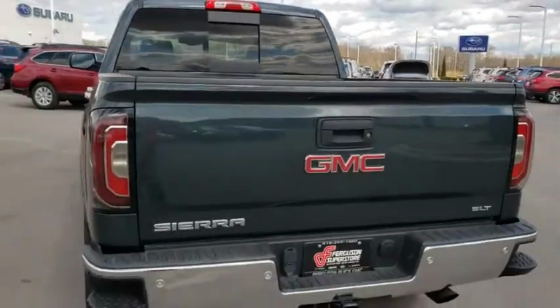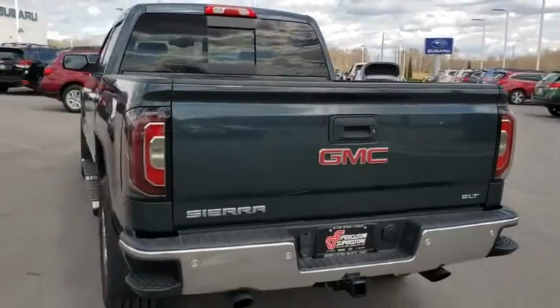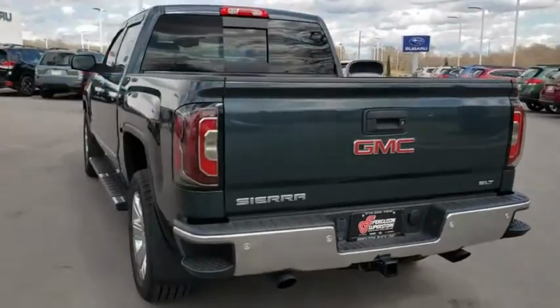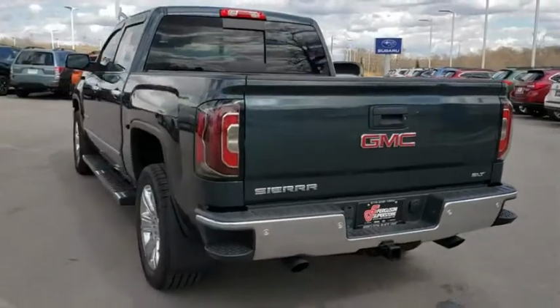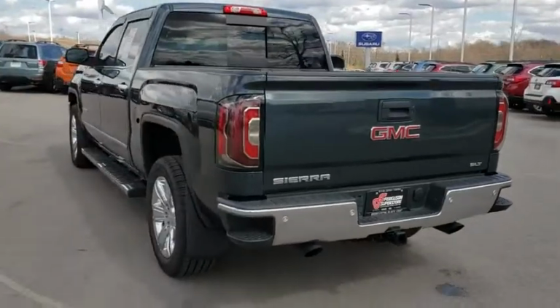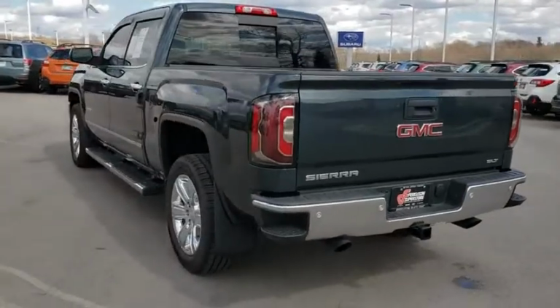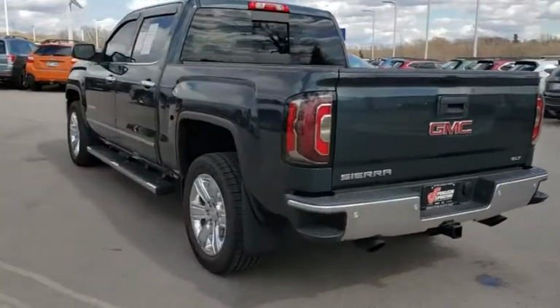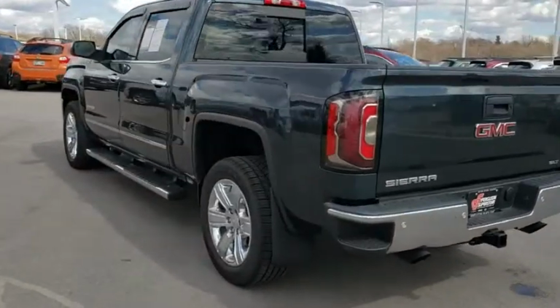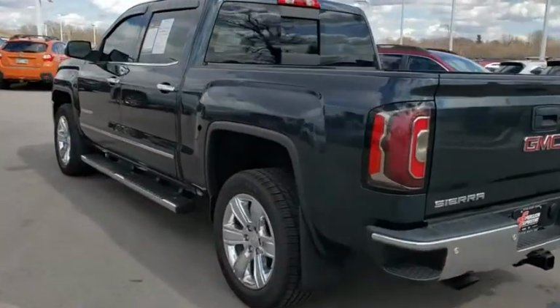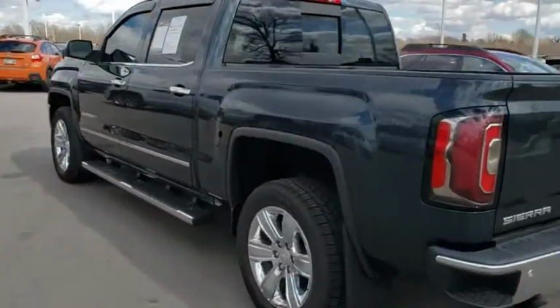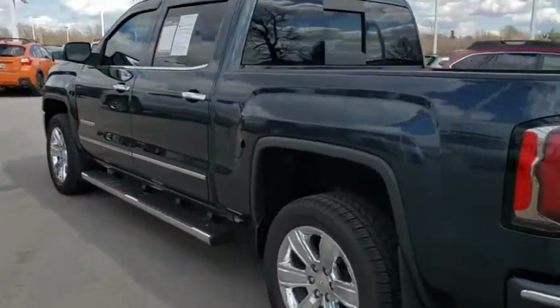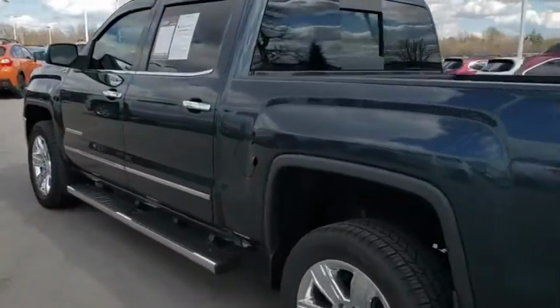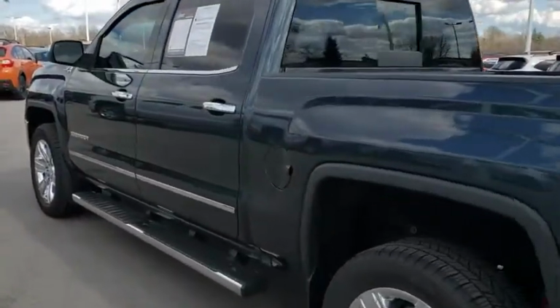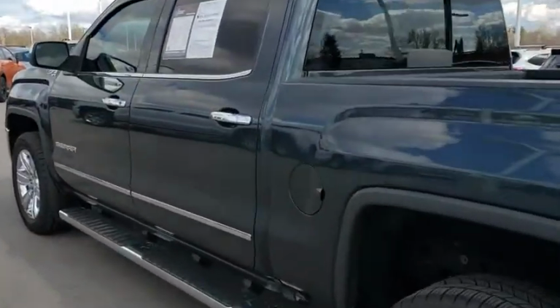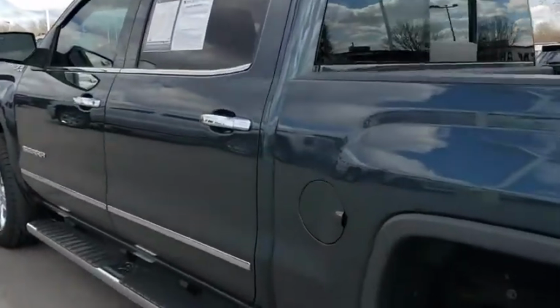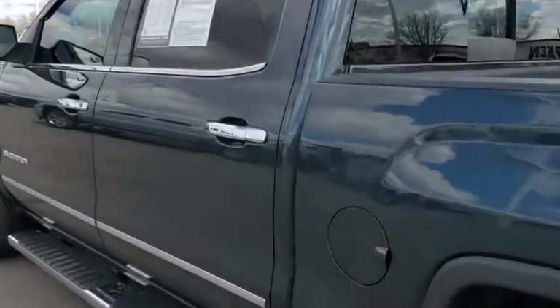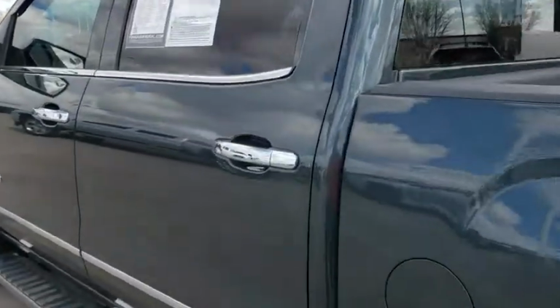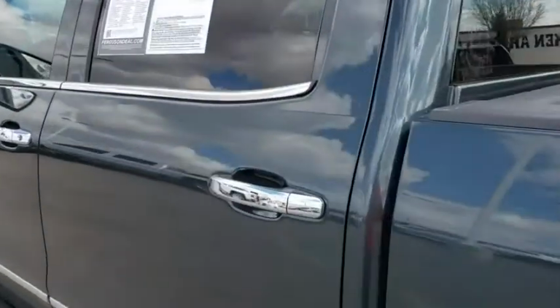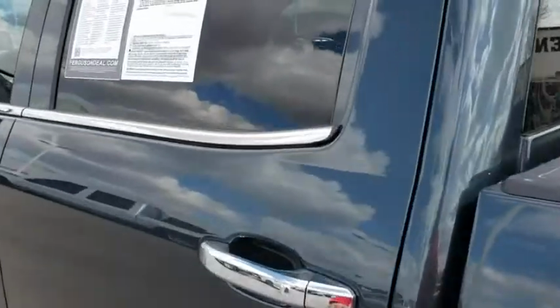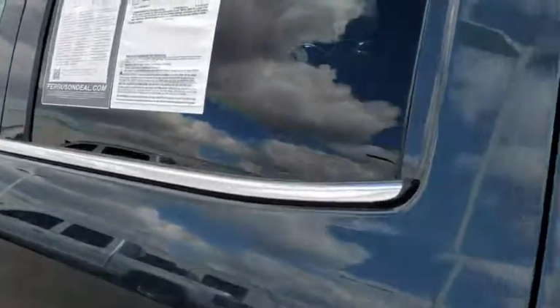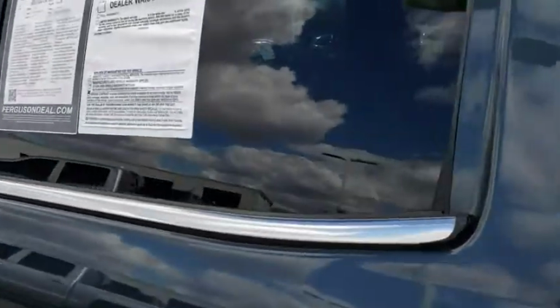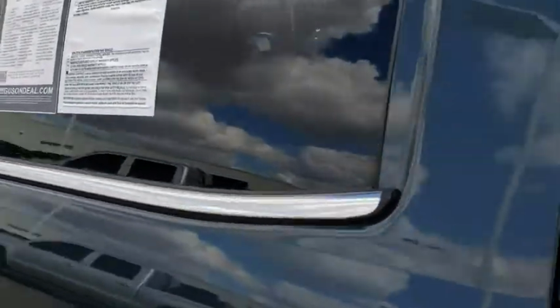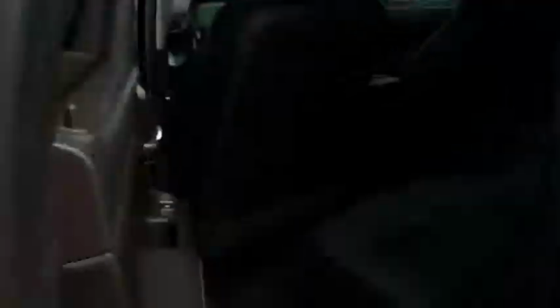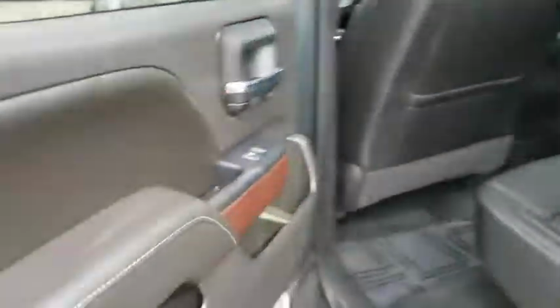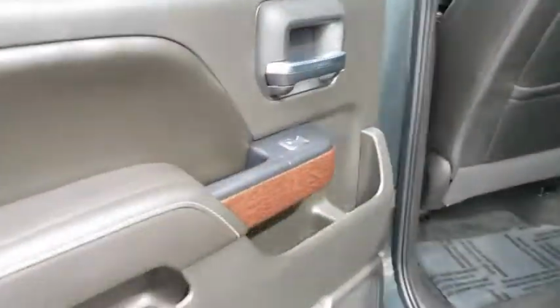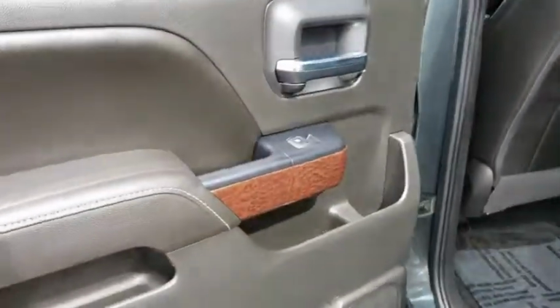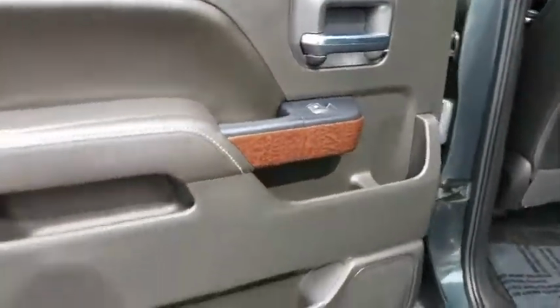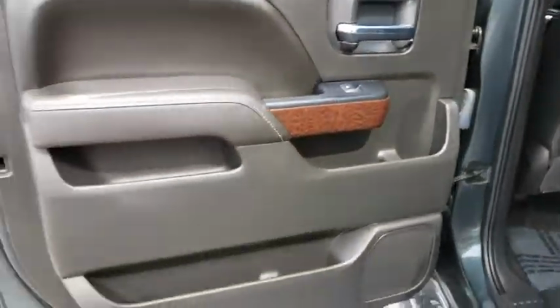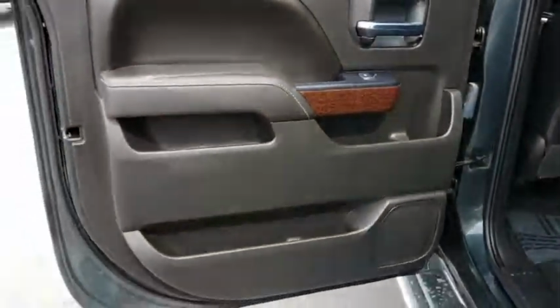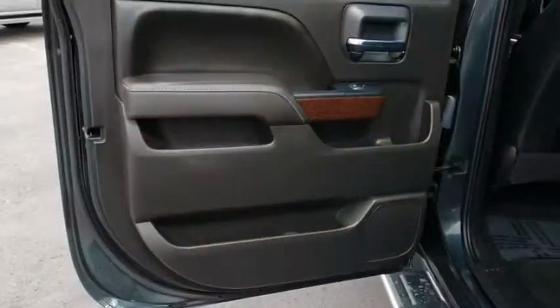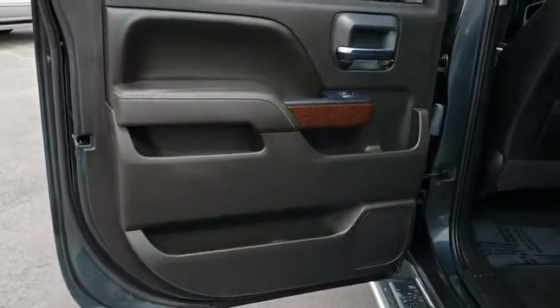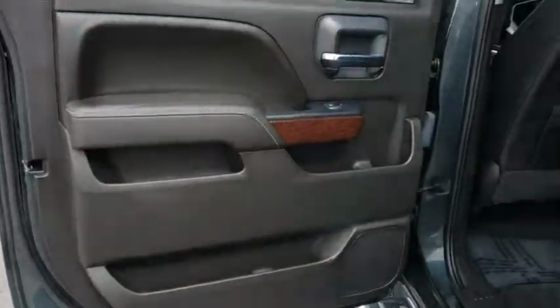Anti-lock braking system, remote engine start, keyless entry, traction control, stability control, power passenger seat, tow hitch, steering wheel audio controls, backup camera.